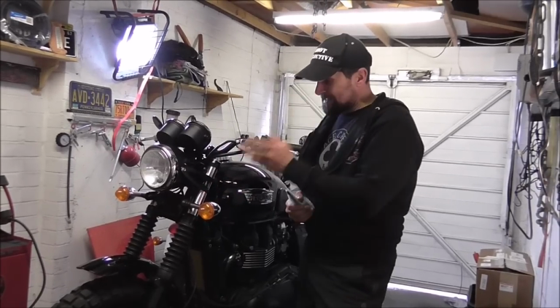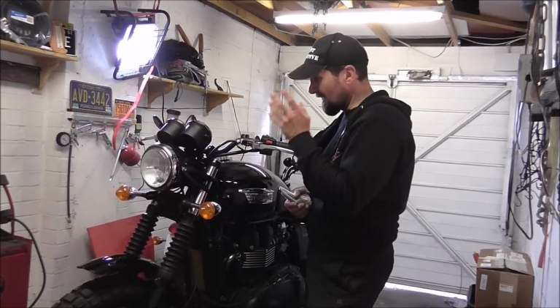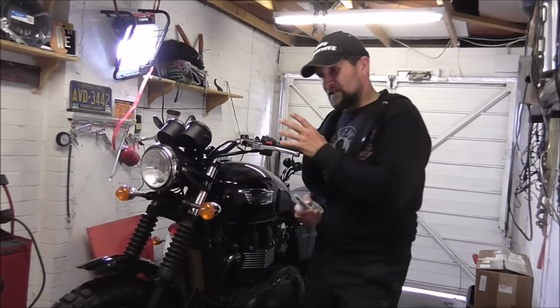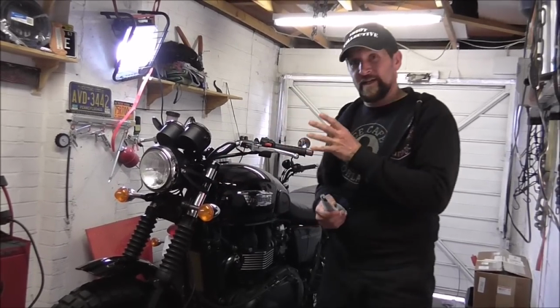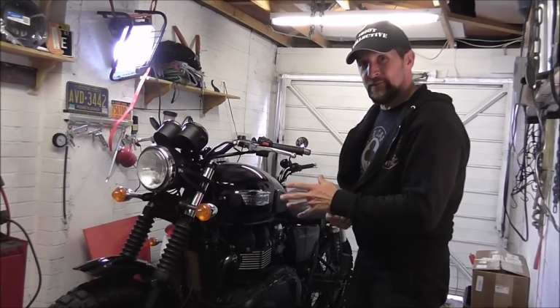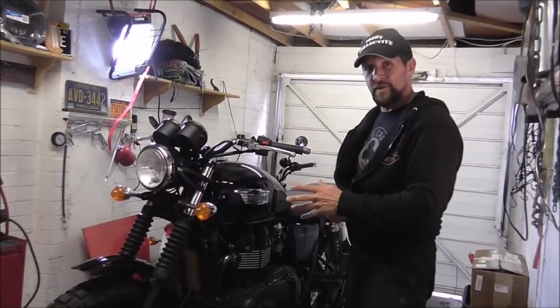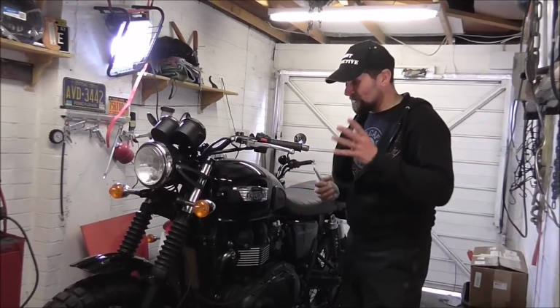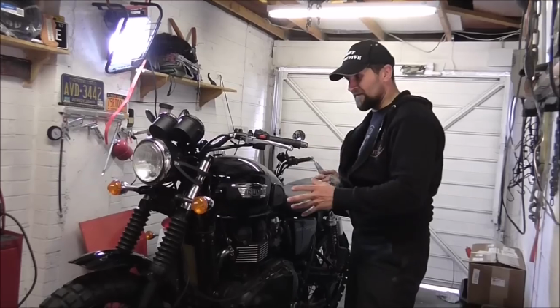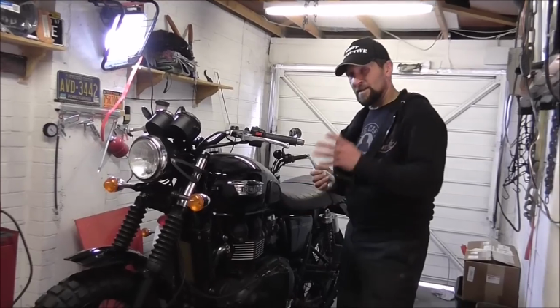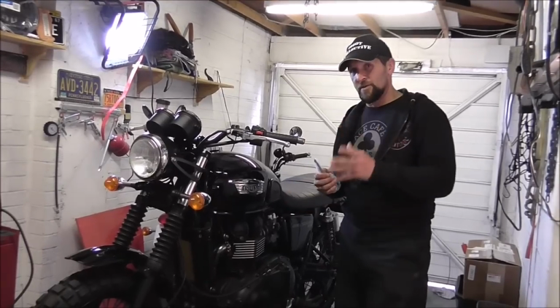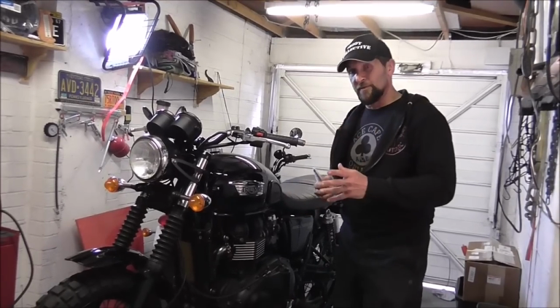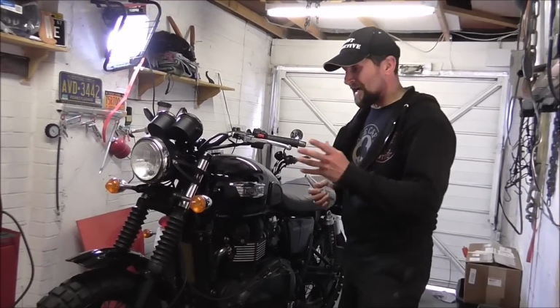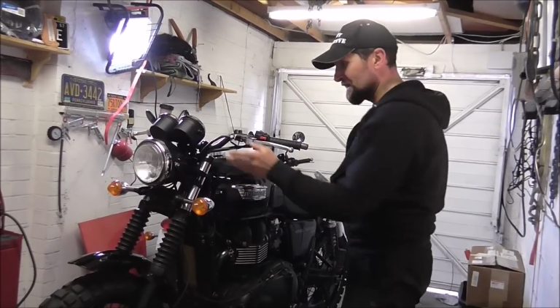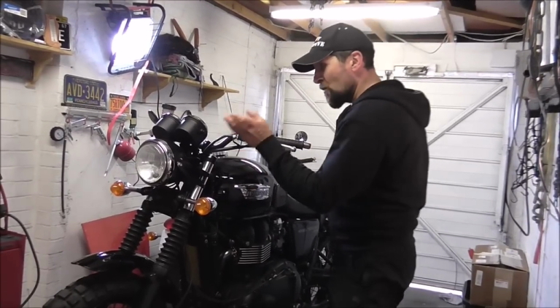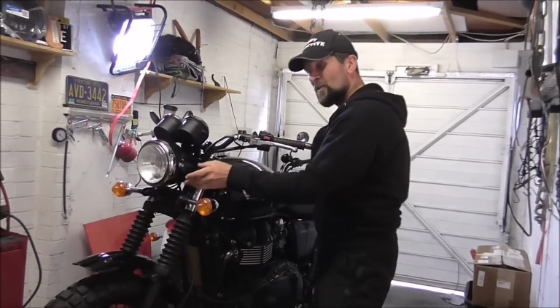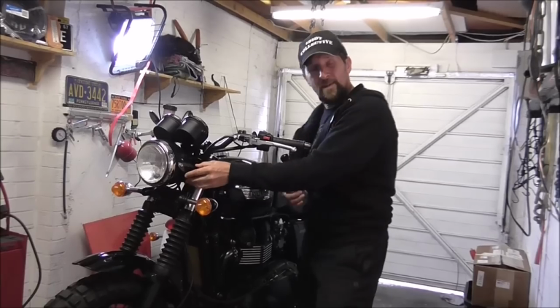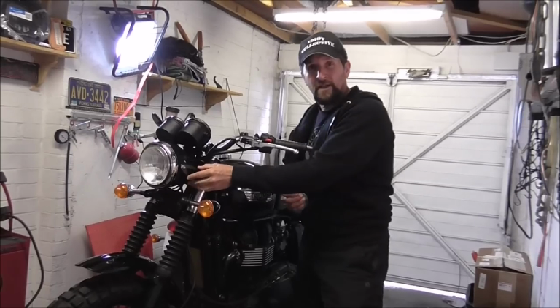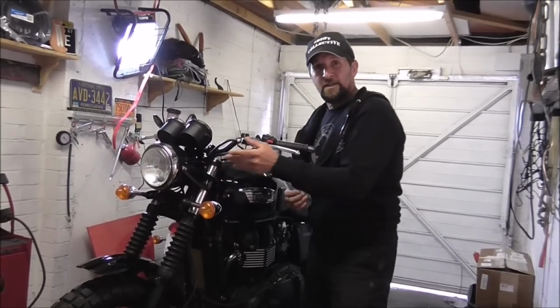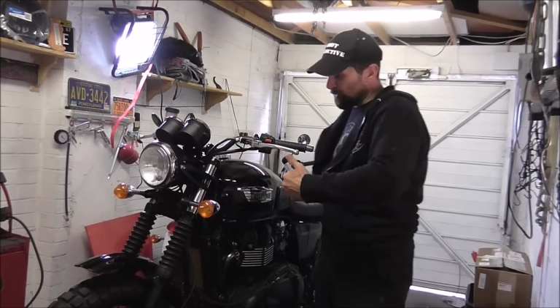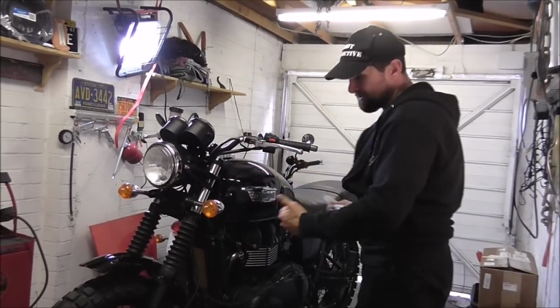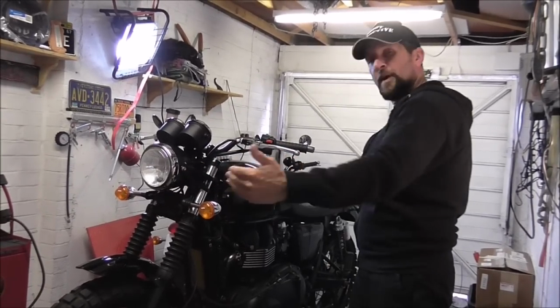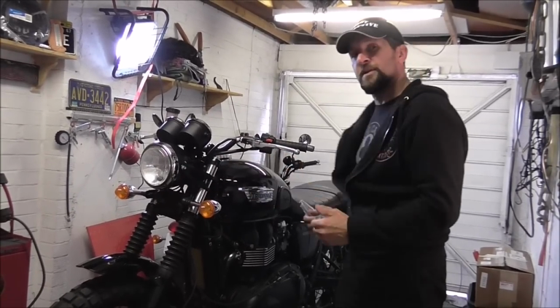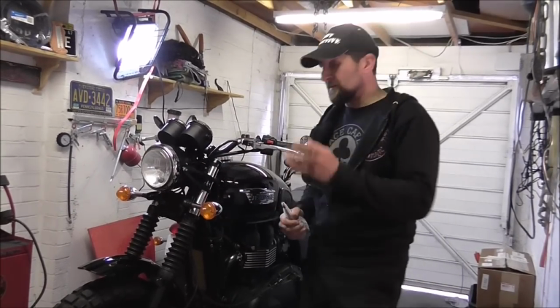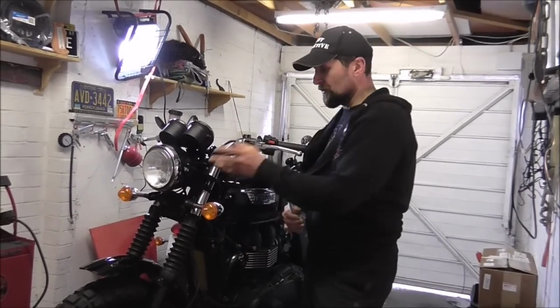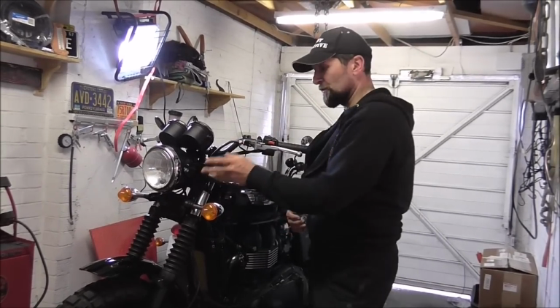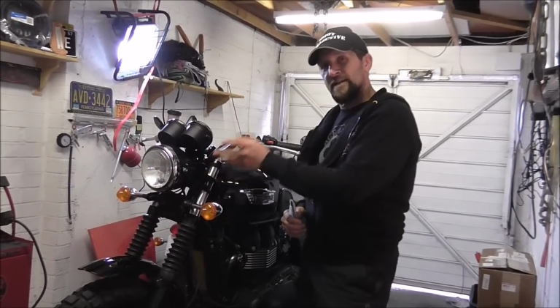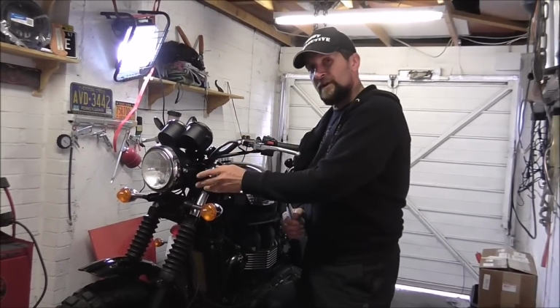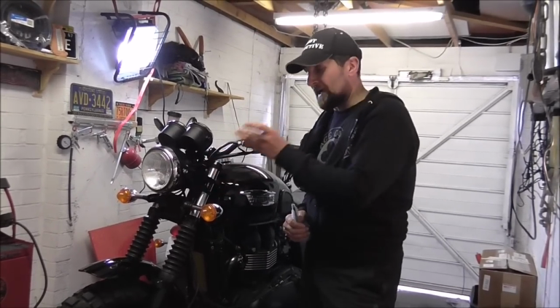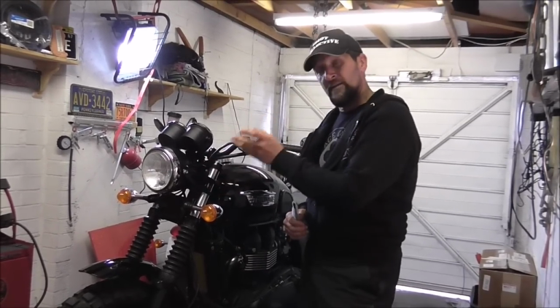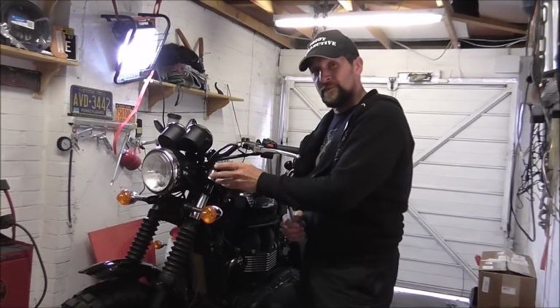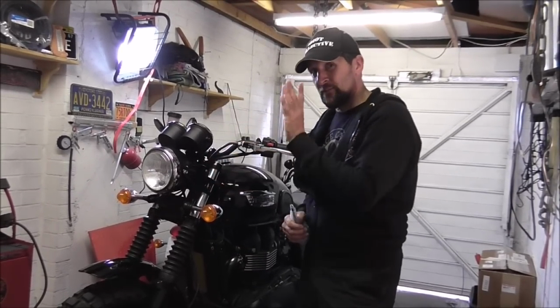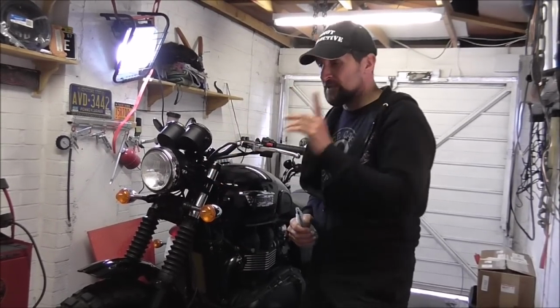But honestly, this is not a KTM Super Duke, this is not an MV Agusta — it's a Triumph Bonneville. So actually these are way, way, way better than the rest of the components on the bike. We've kind of gone a little bit trainers-on-your-granny with that, and I love them to bits. I wouldn't change them.